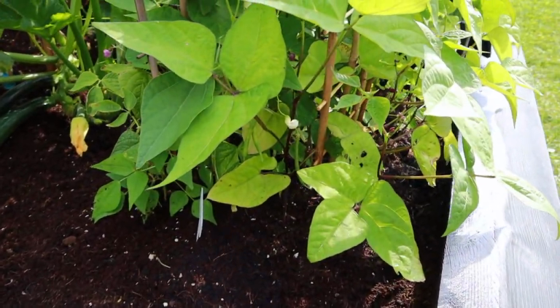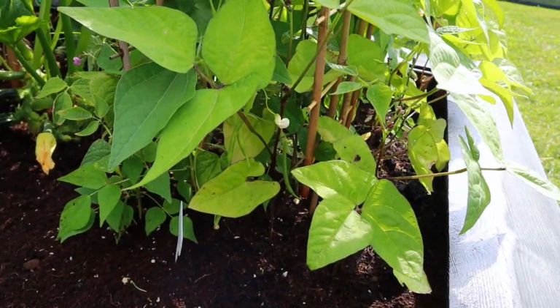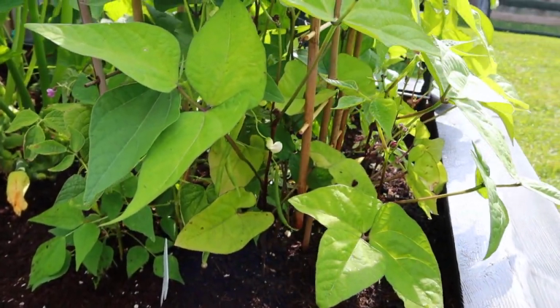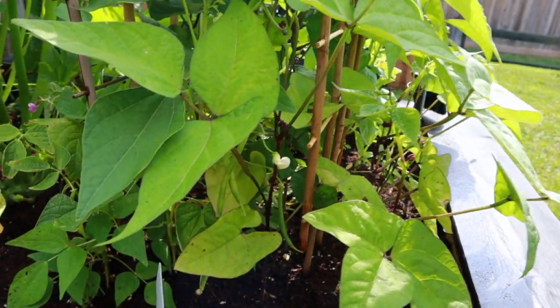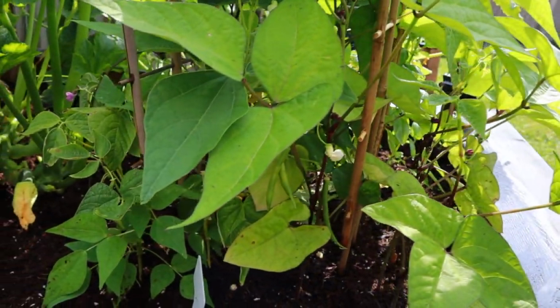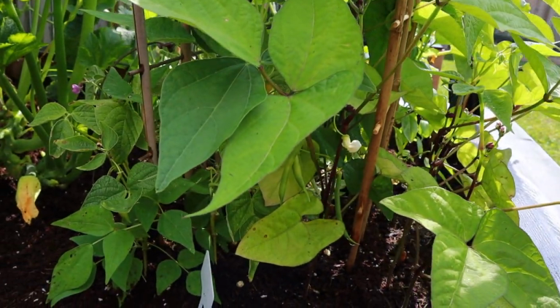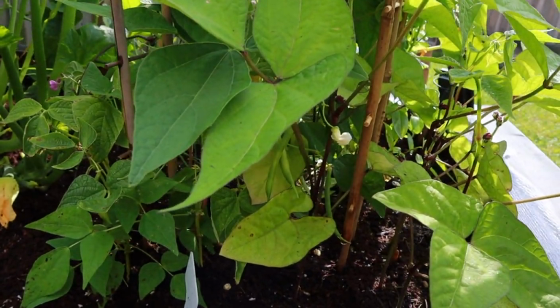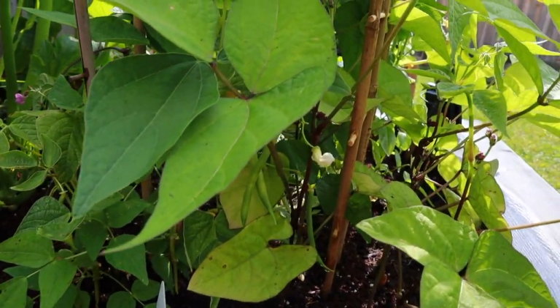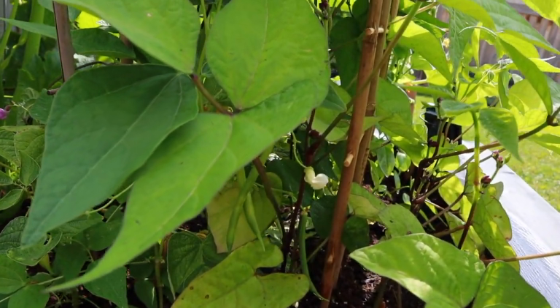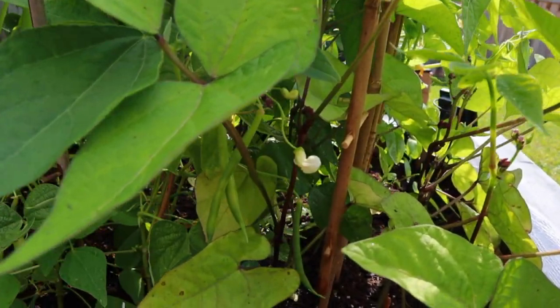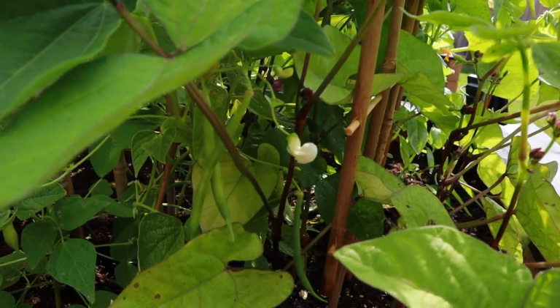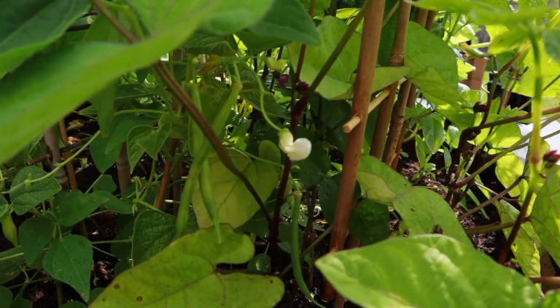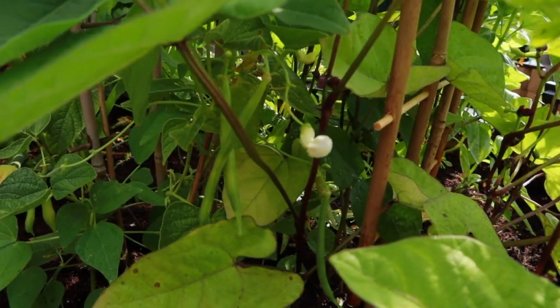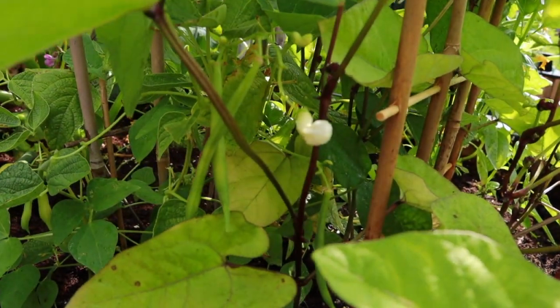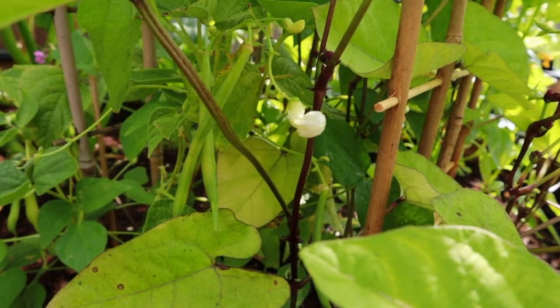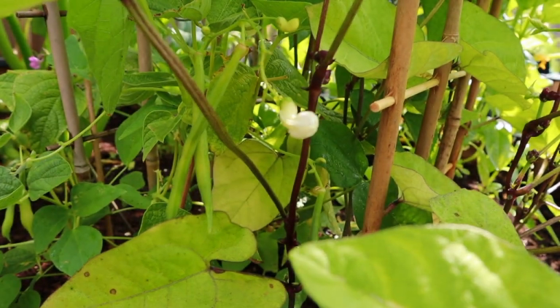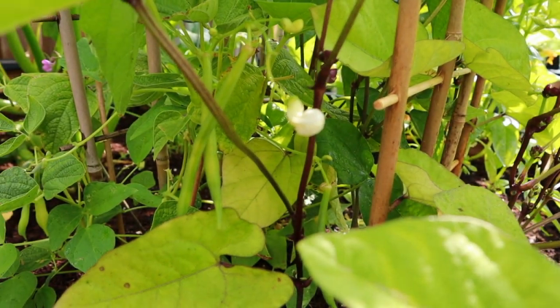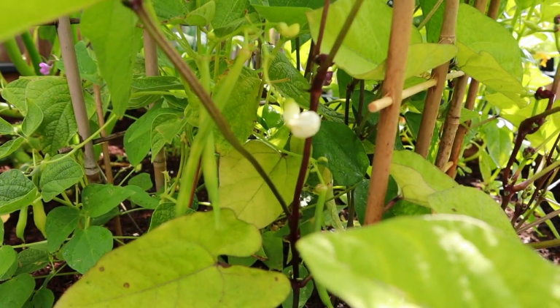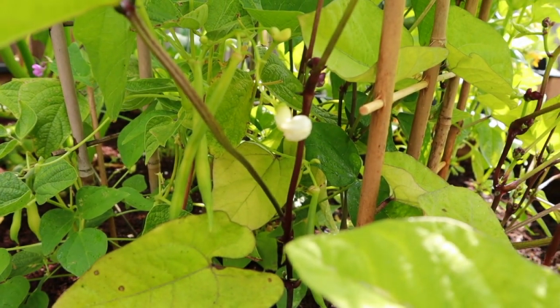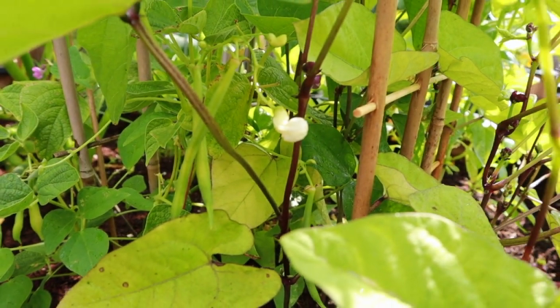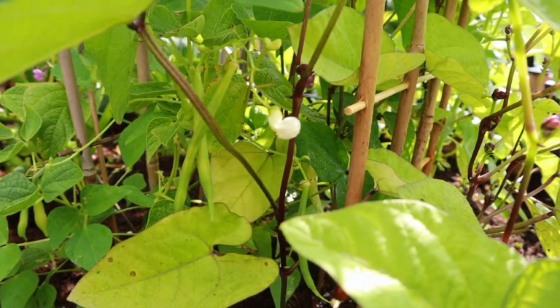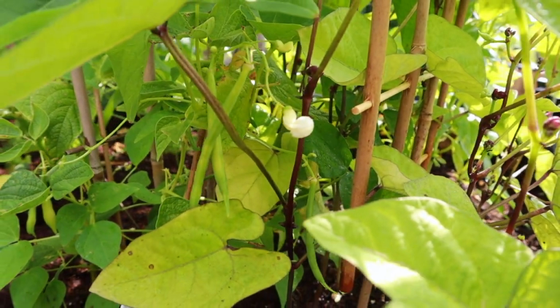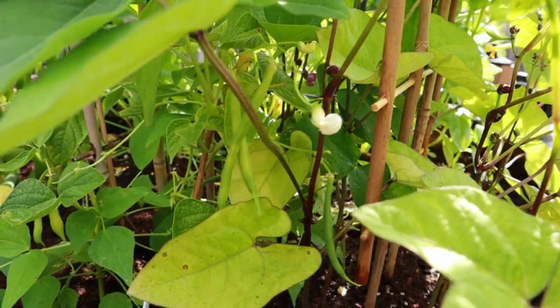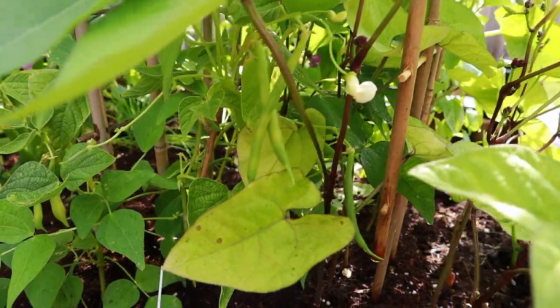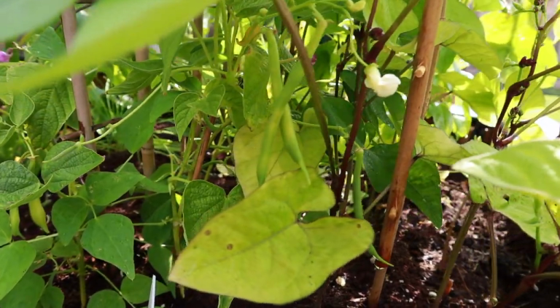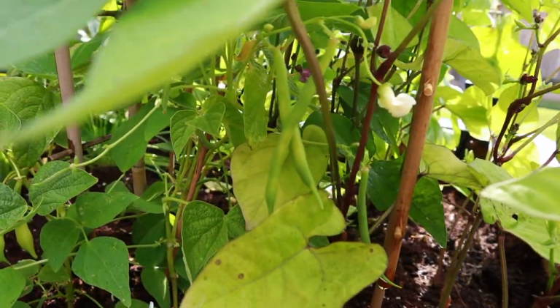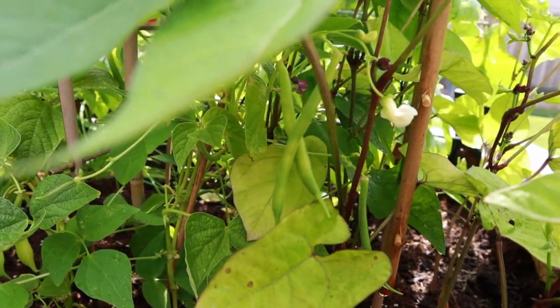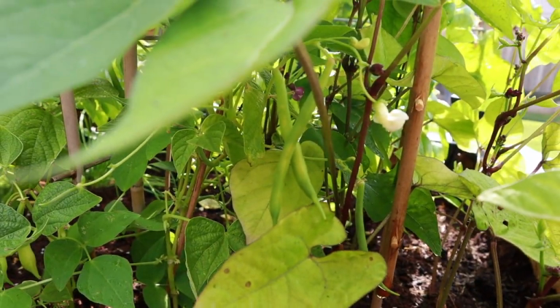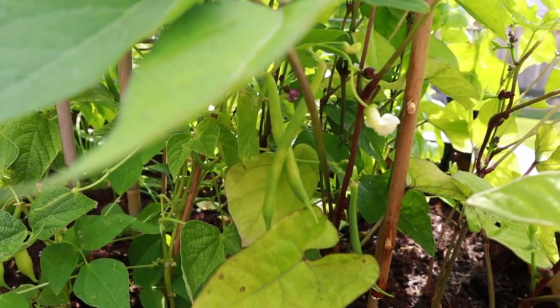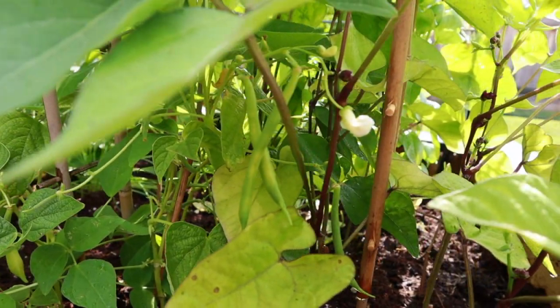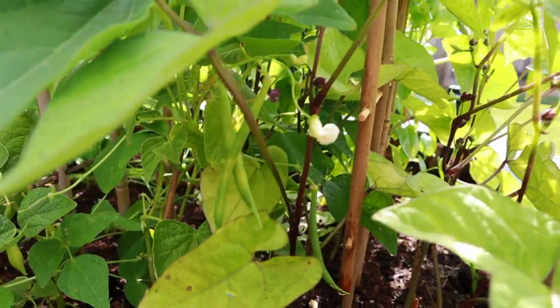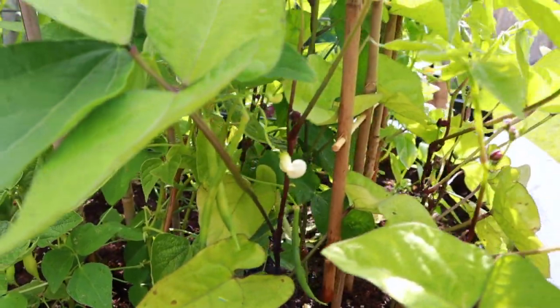And we've got a lot of beans growing. These are bush beans — they're purple bush beans but they come in green first and then turn purple. So that'll be interesting to see.